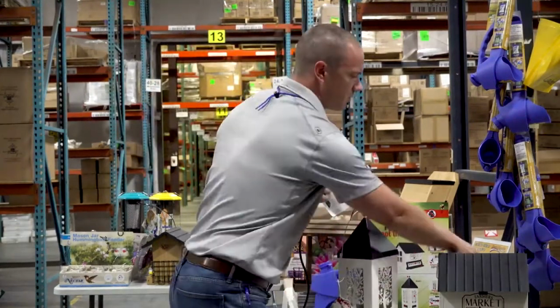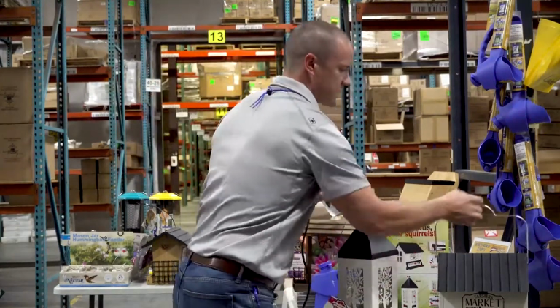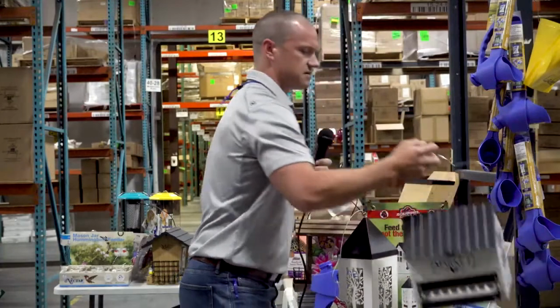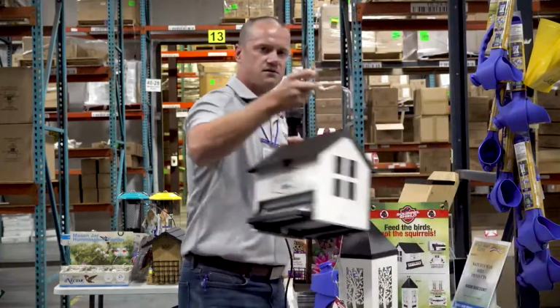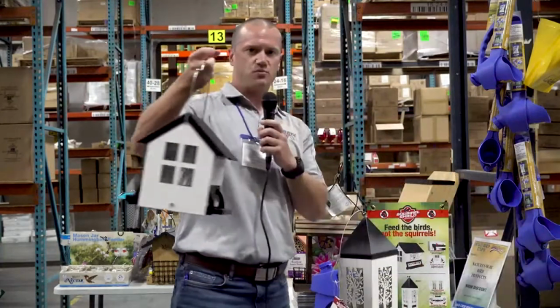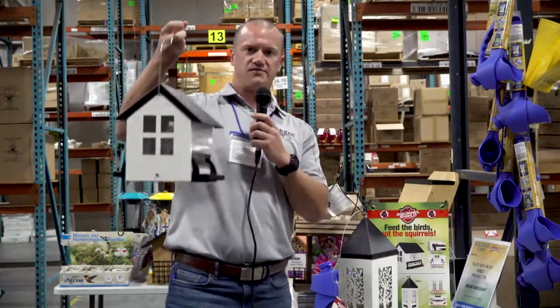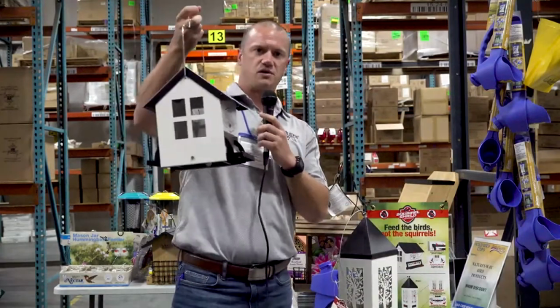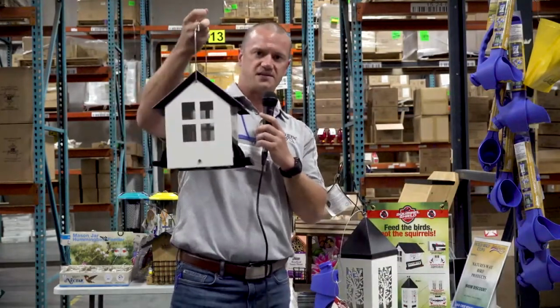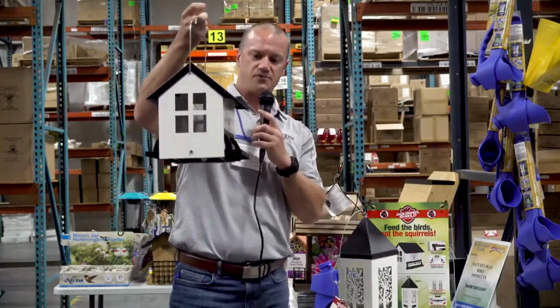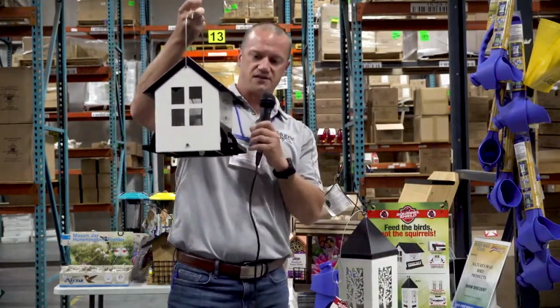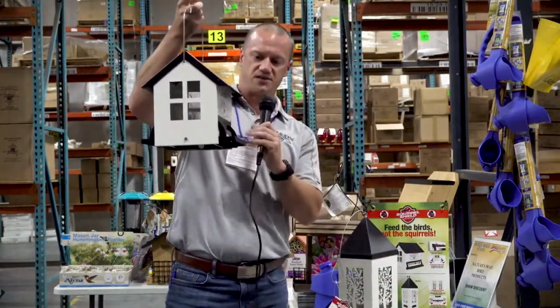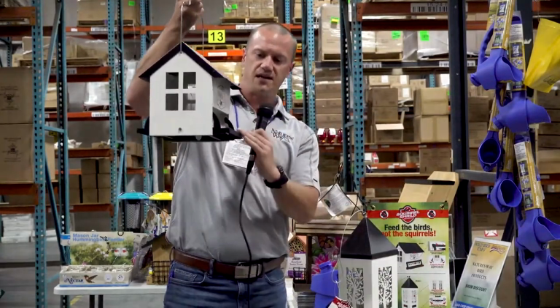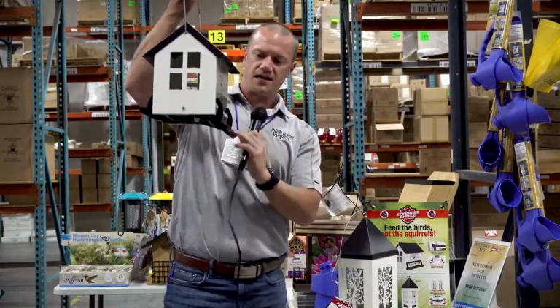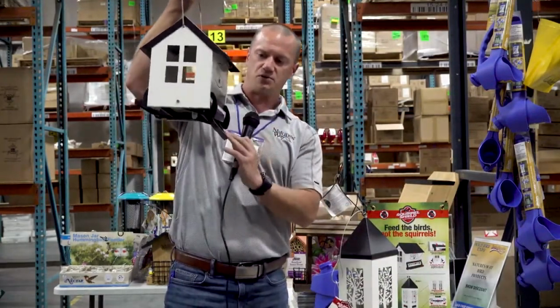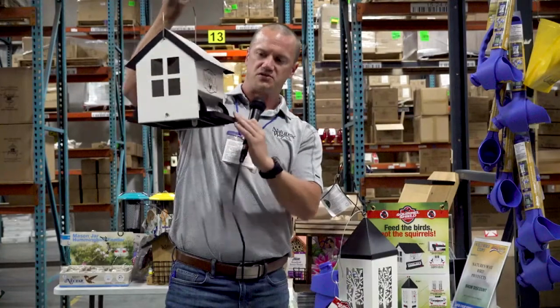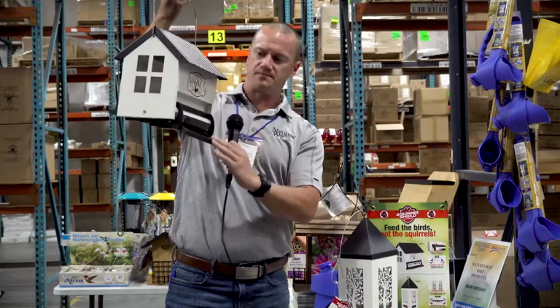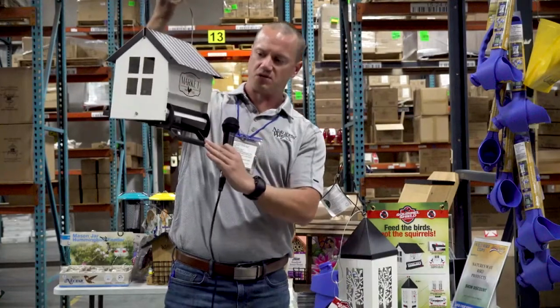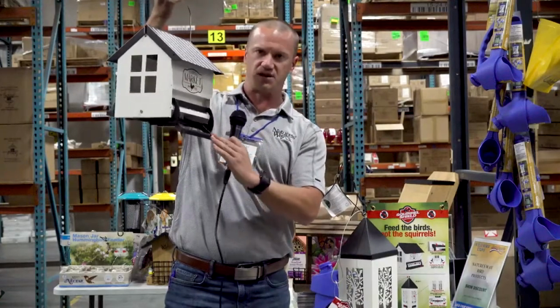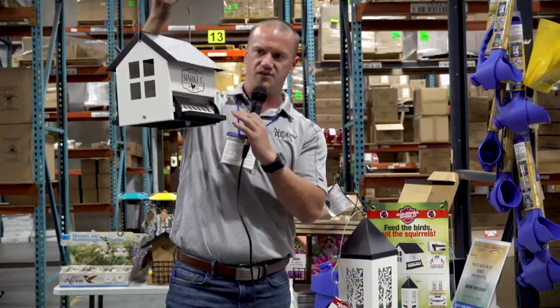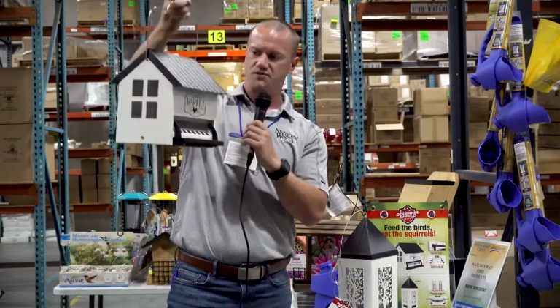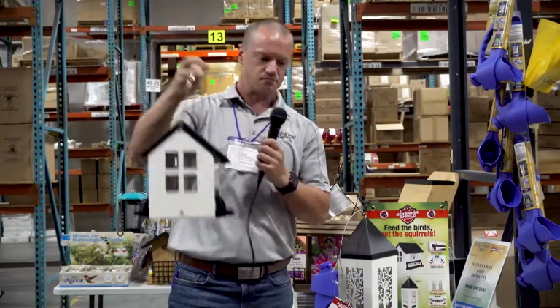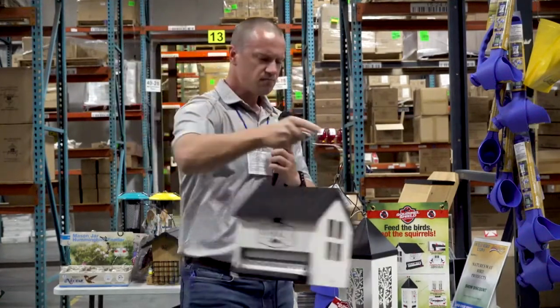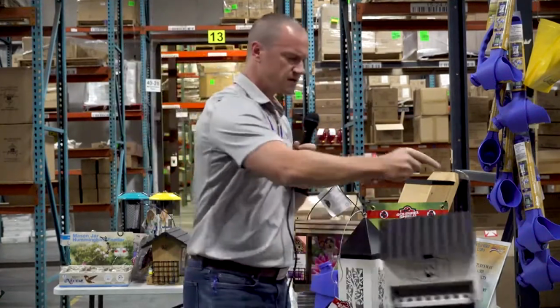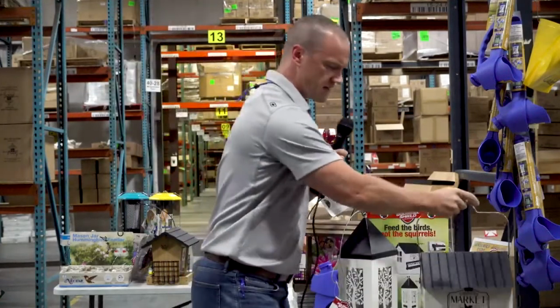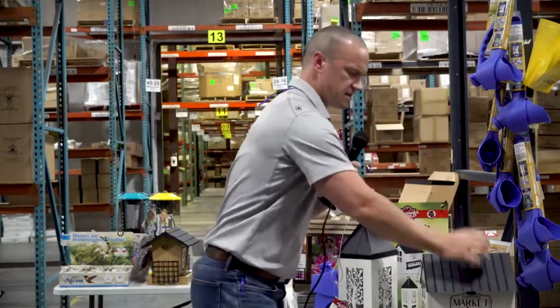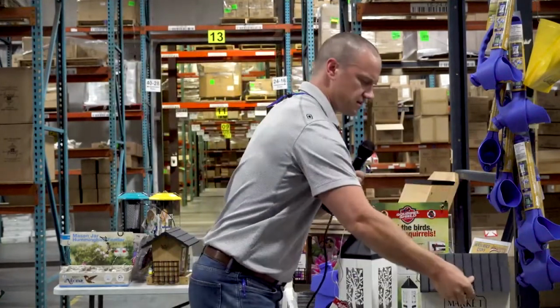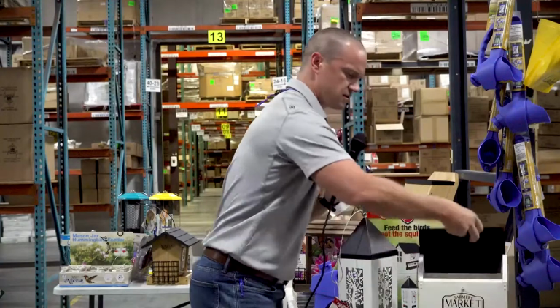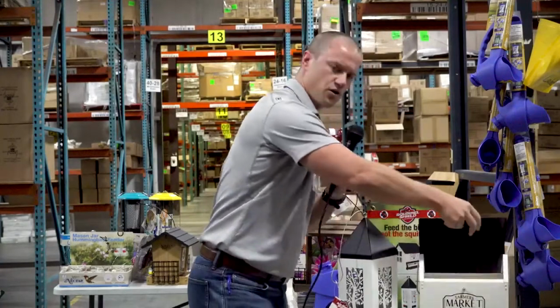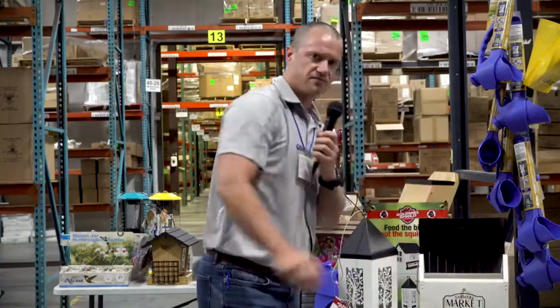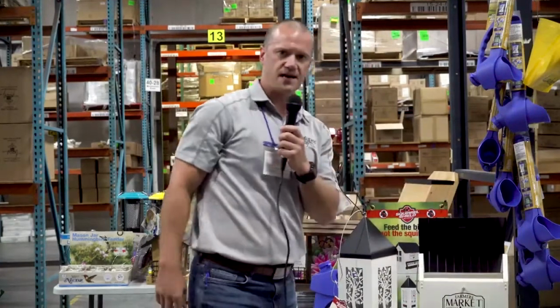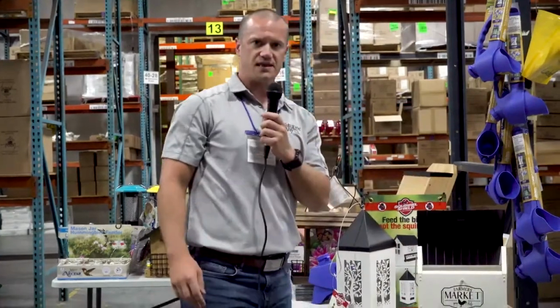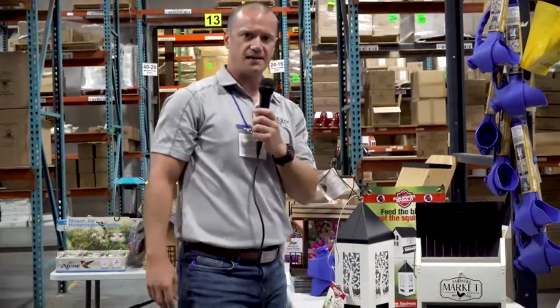We also have a large 5.5 quart capacity hopper feeder that's double sided, with collapsible perches as well. It closes off those feed ports and we also have a nice large opening fill top on that item.